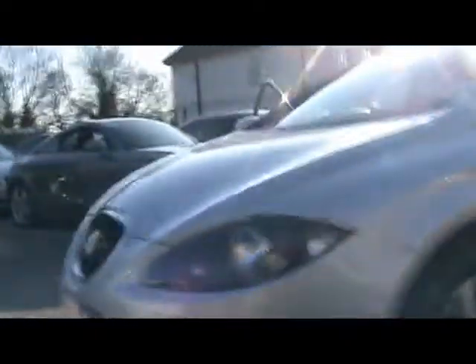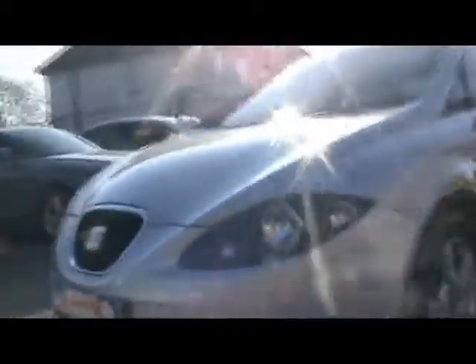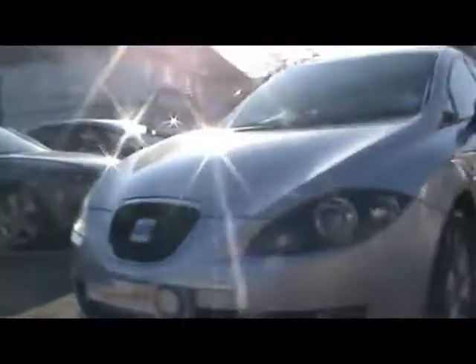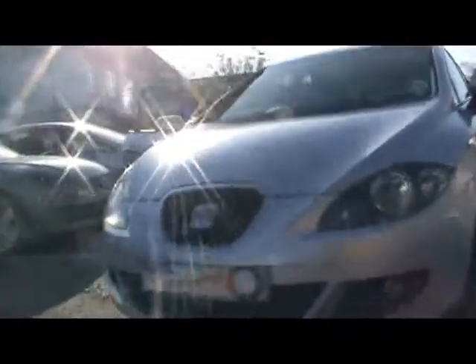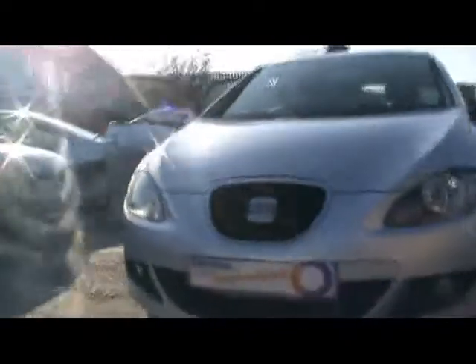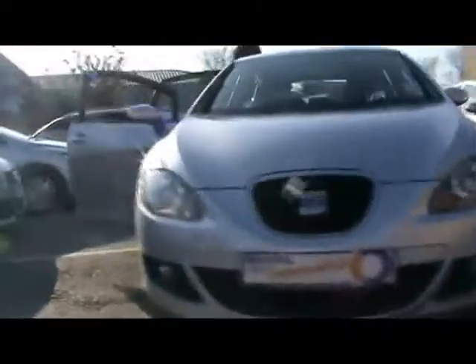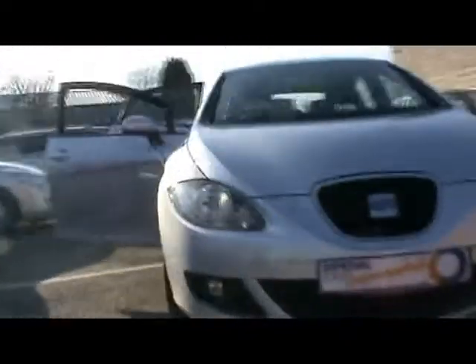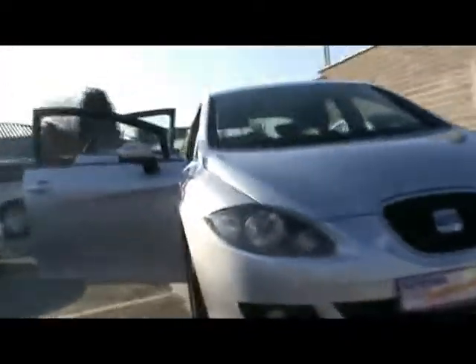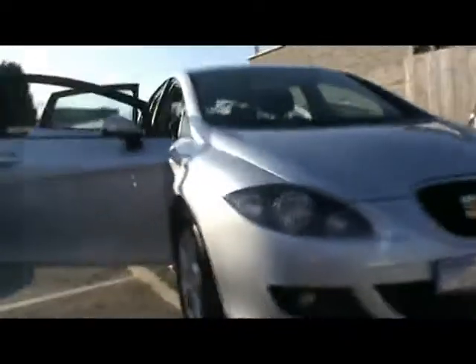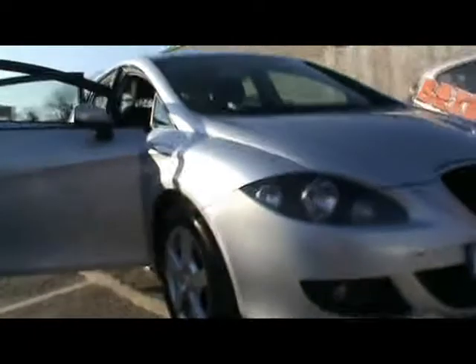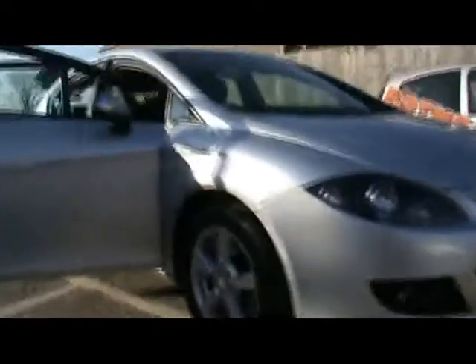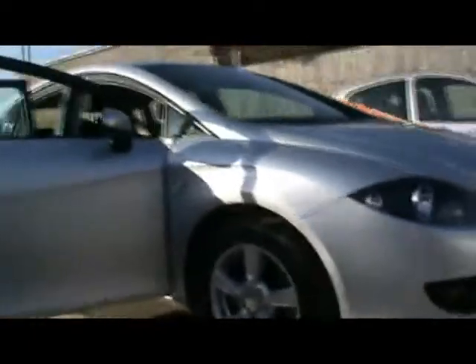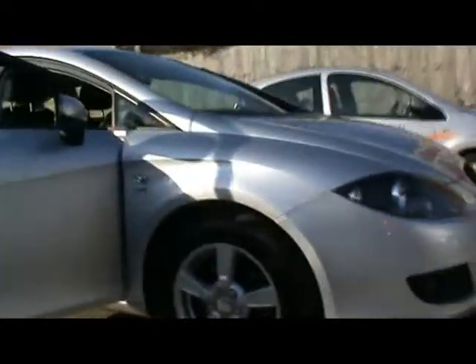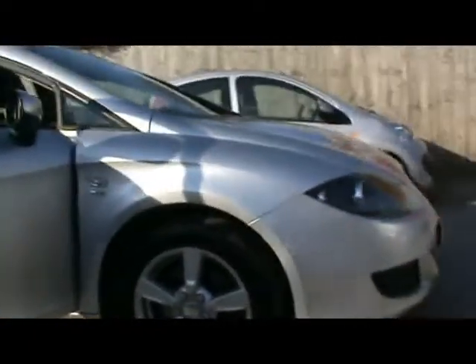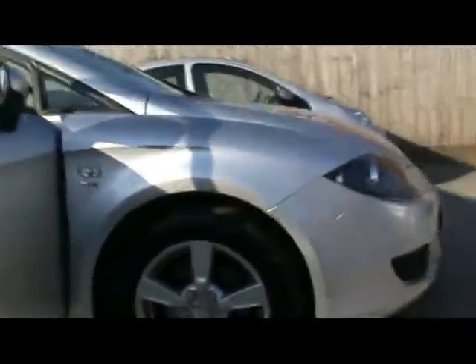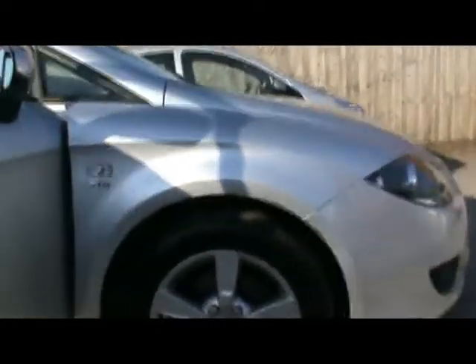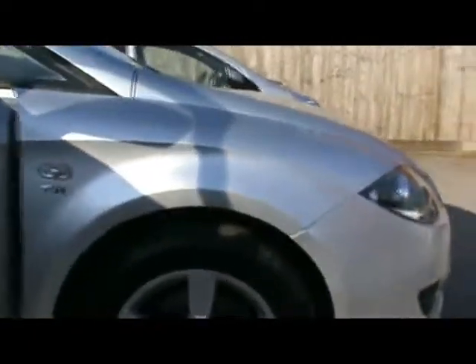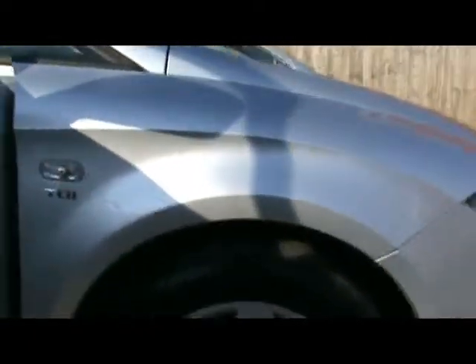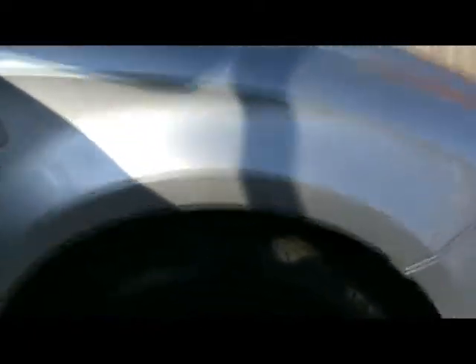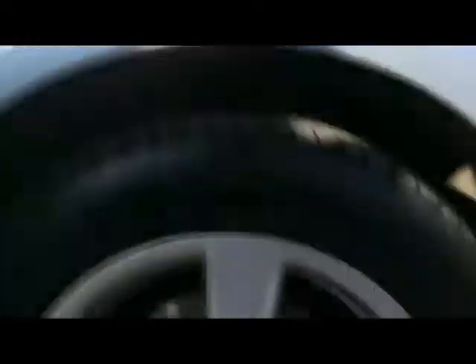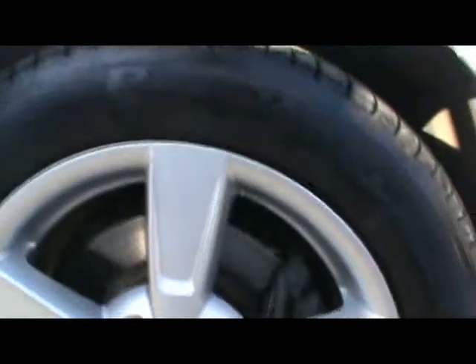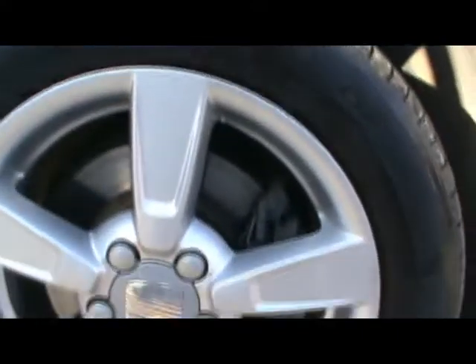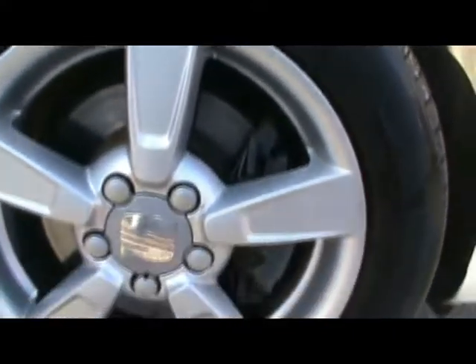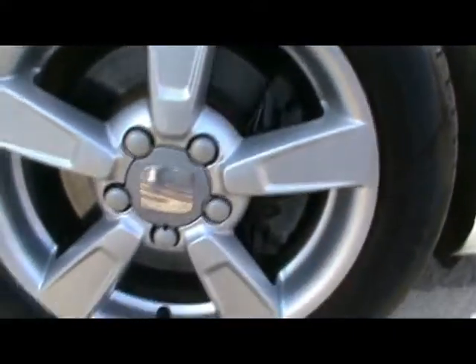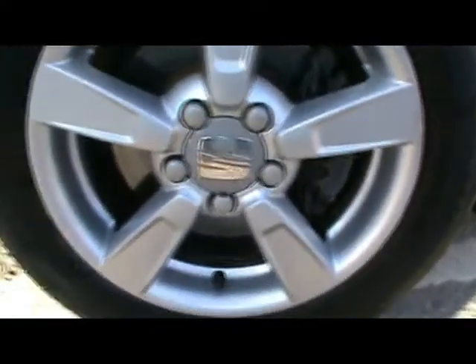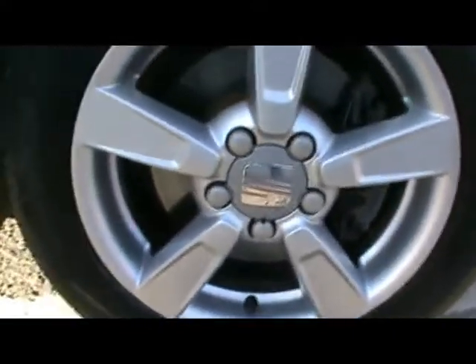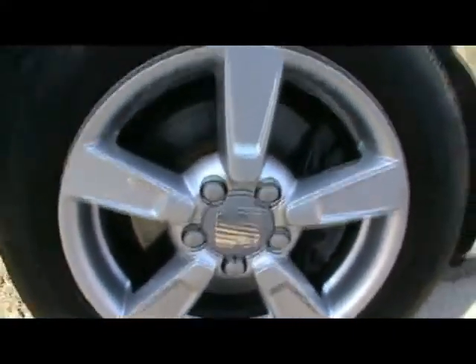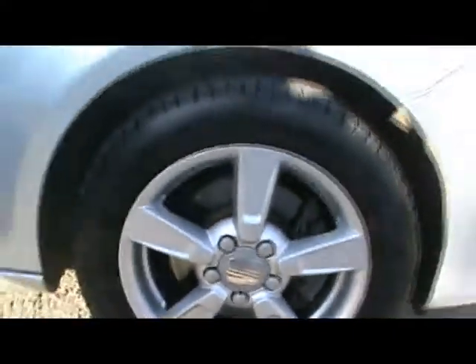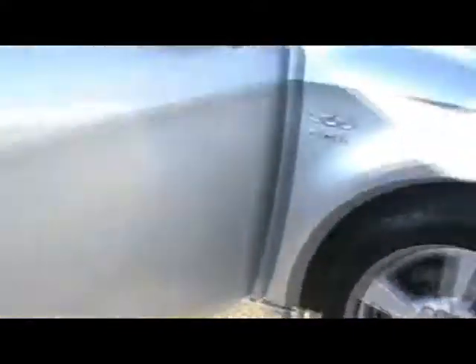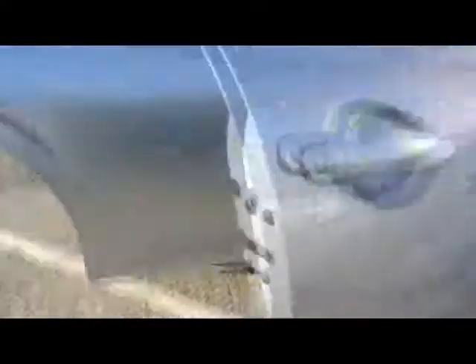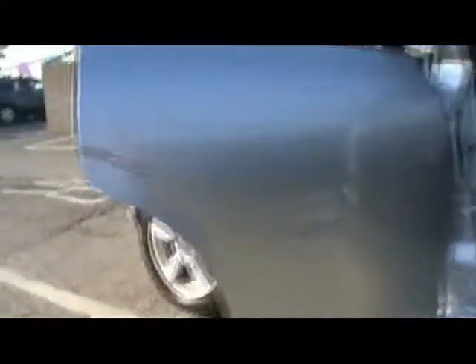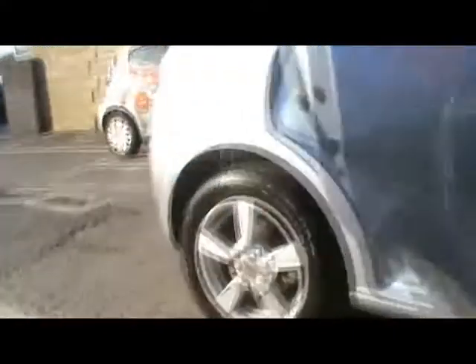We've got front fog lights. And 16 inch alloys — absolutely no sign of them touching the curb, no scrapes either. All four are in lovely condition.